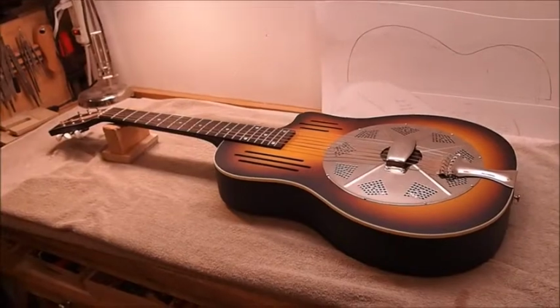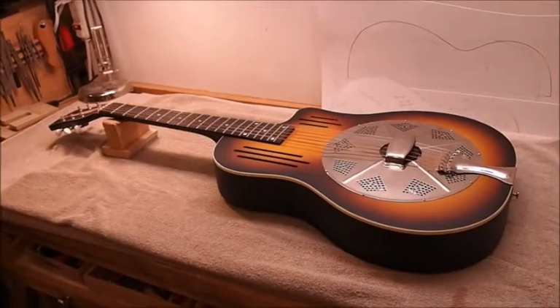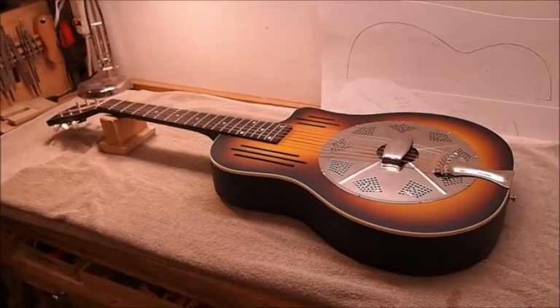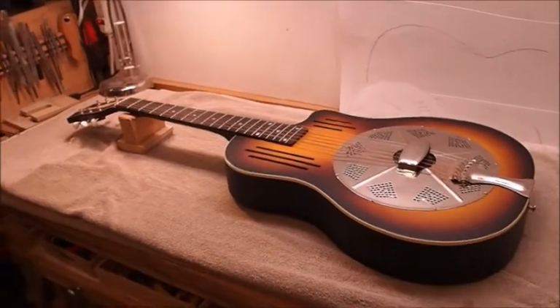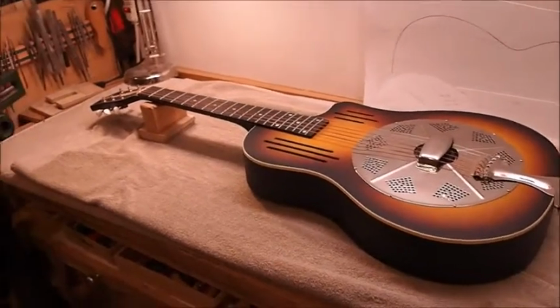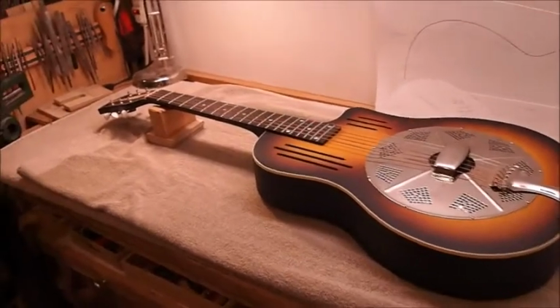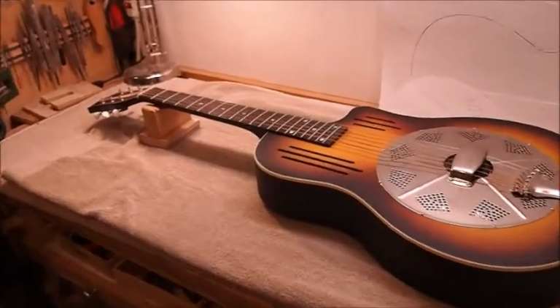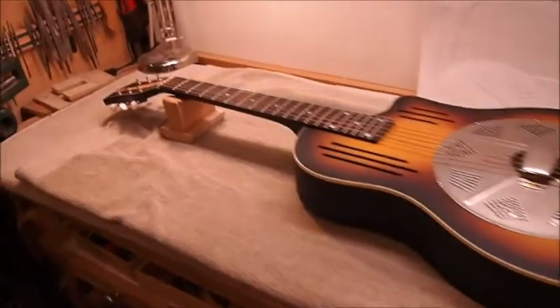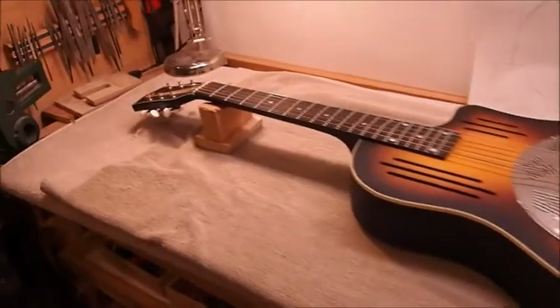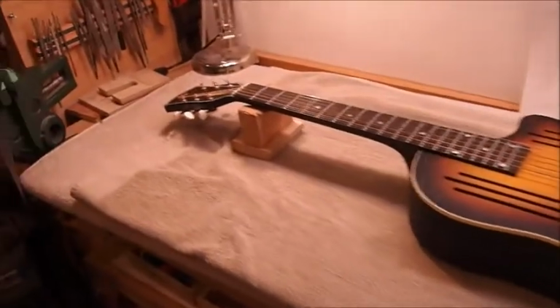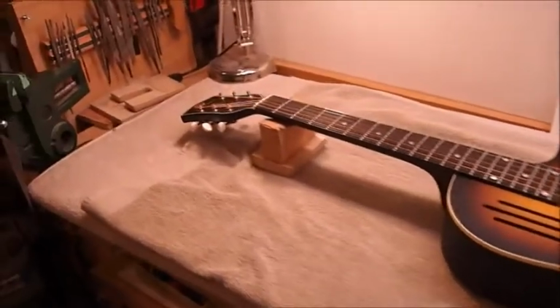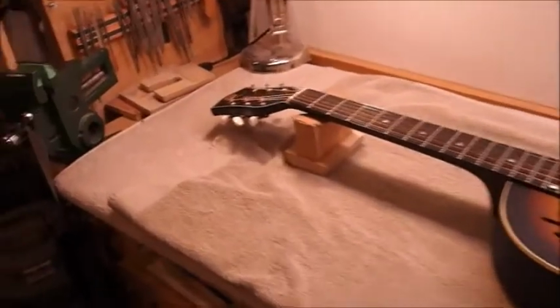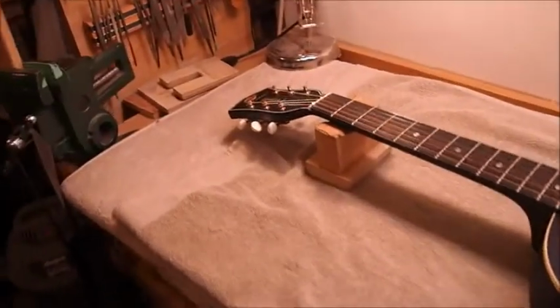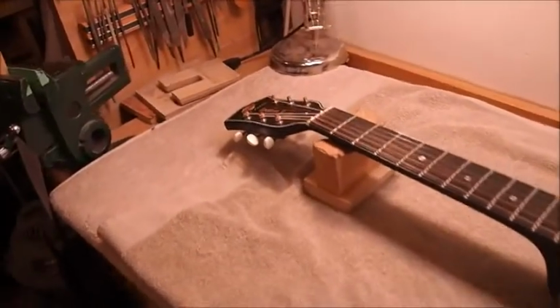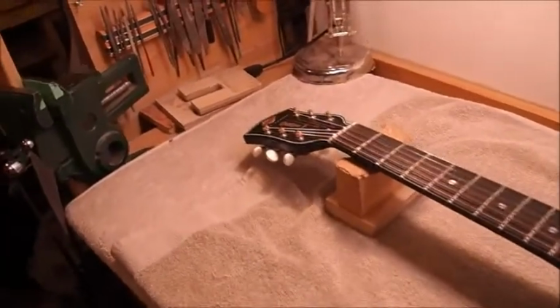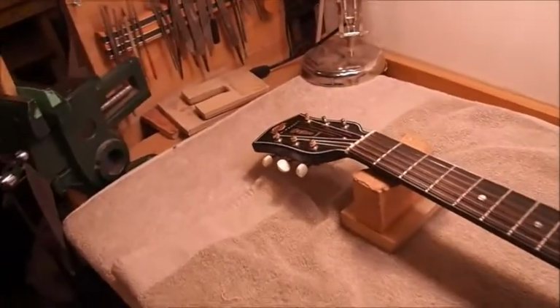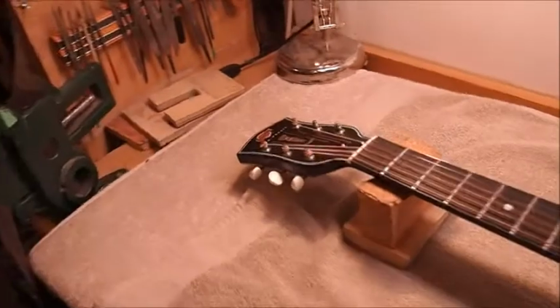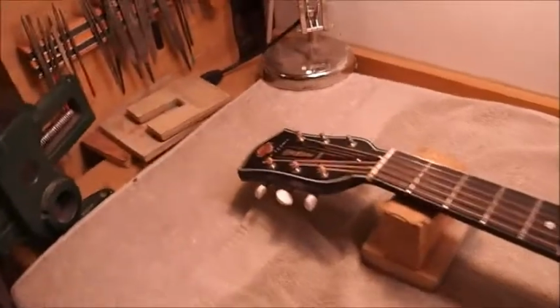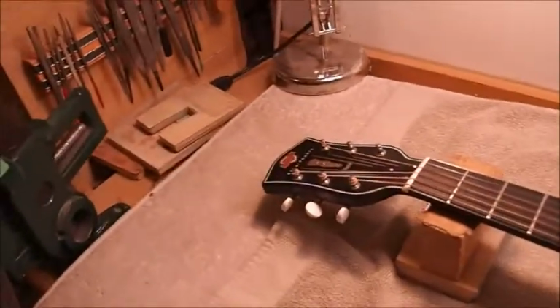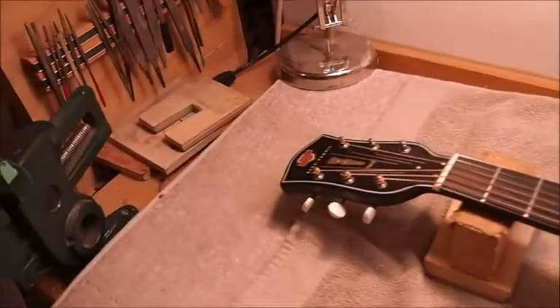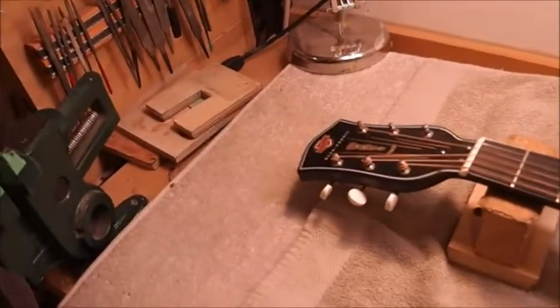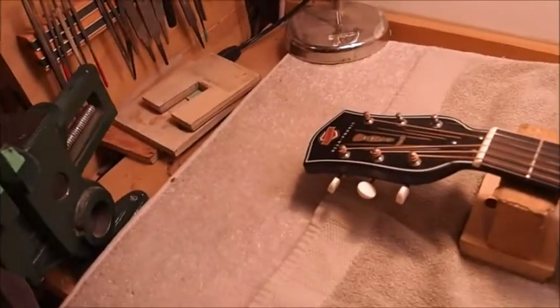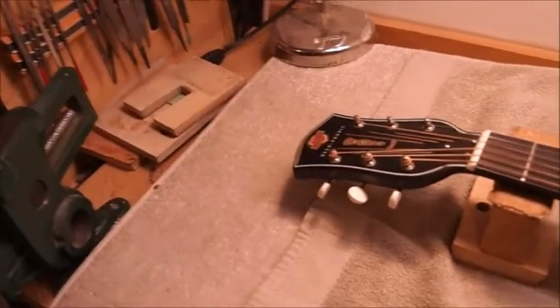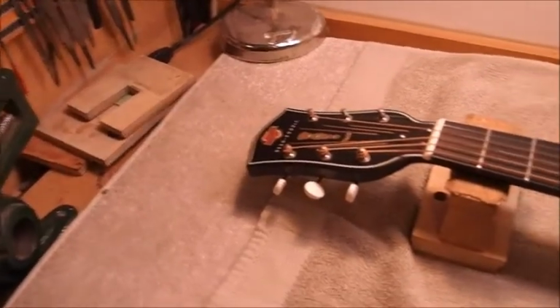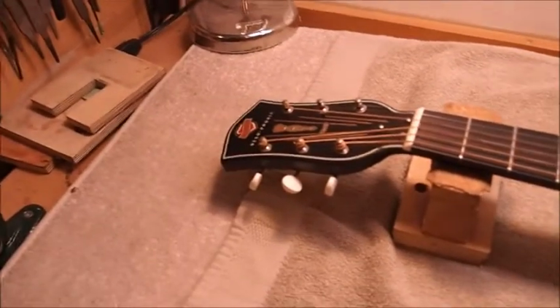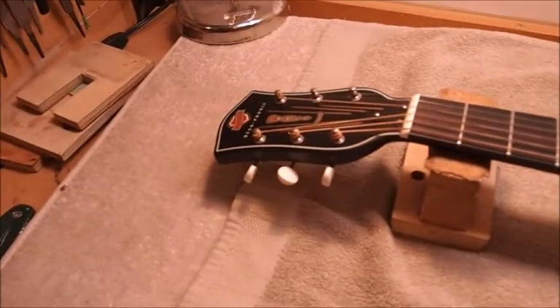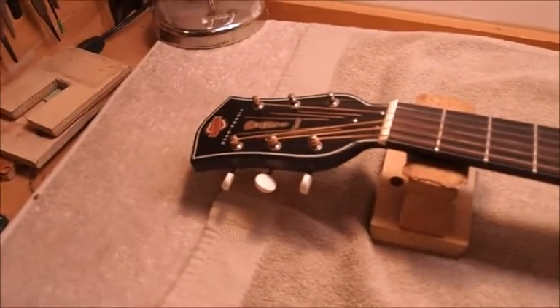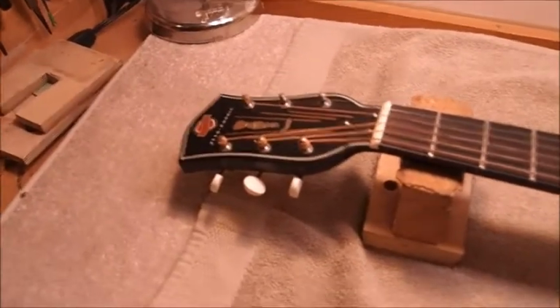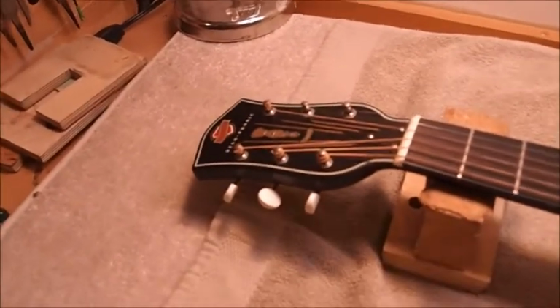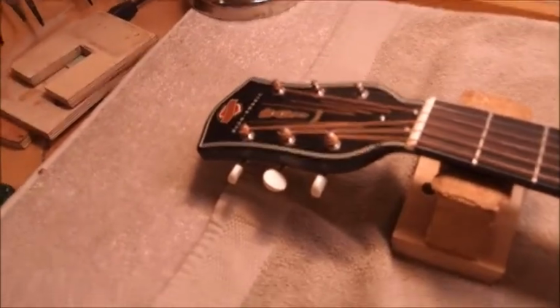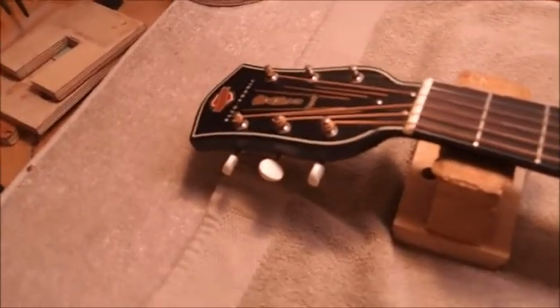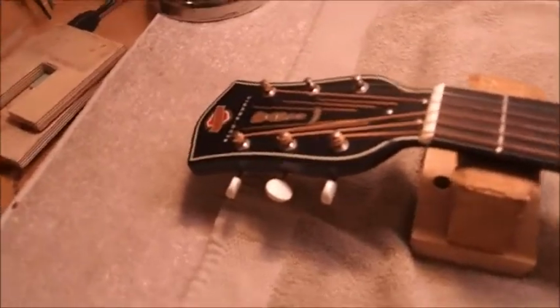Hey gang, welcome back to the shop. Bear with me if it's a little noisy in here — I've got both the furnace and my humidifier running overtime trying to keep things warm enough and wet enough to work in.